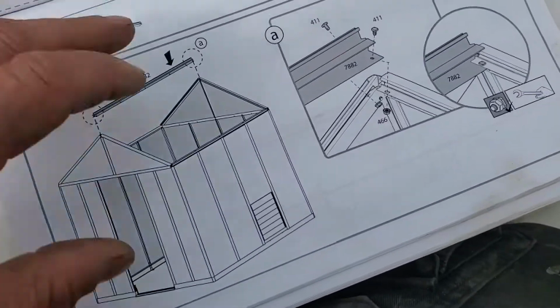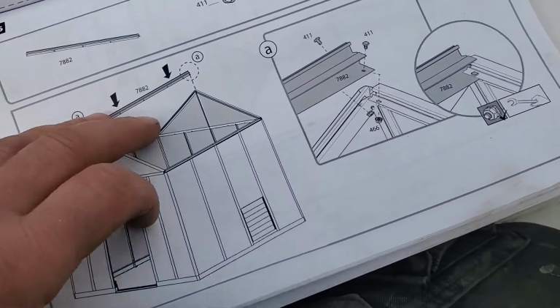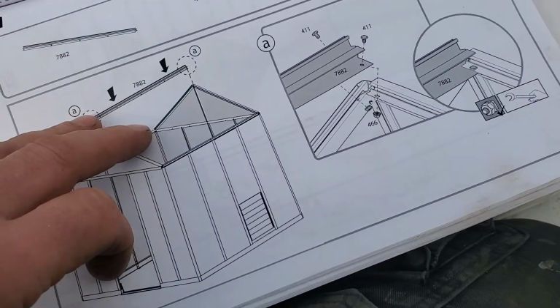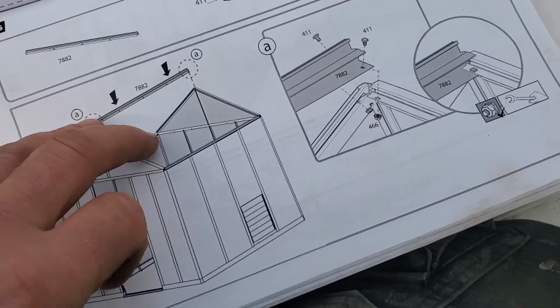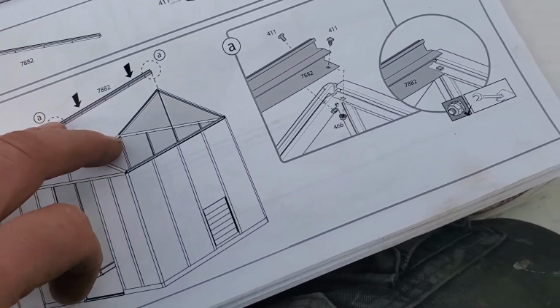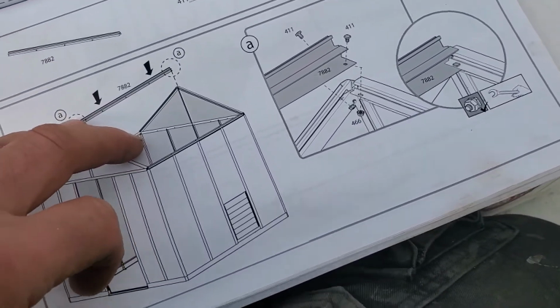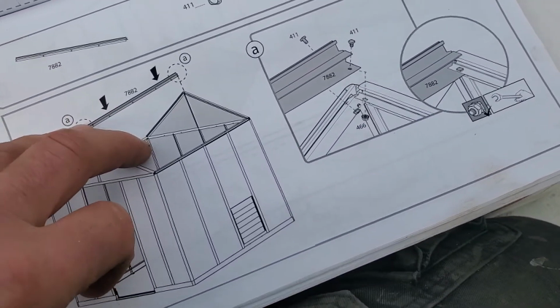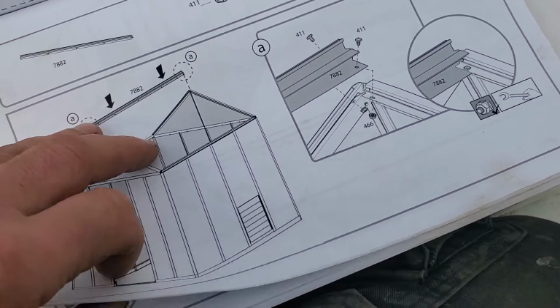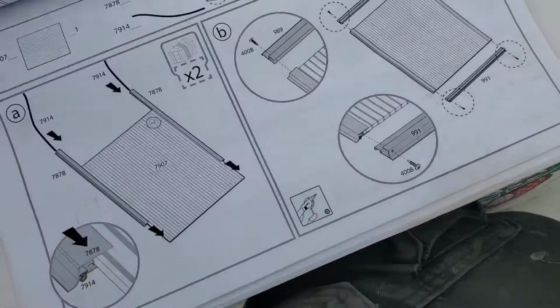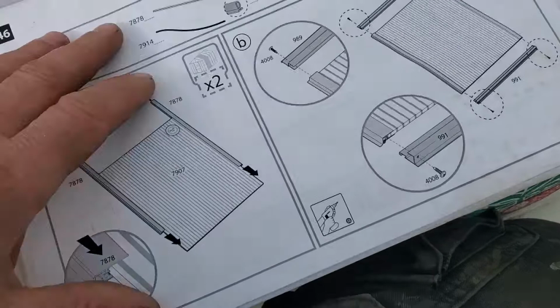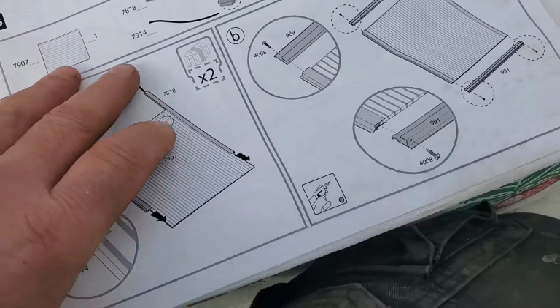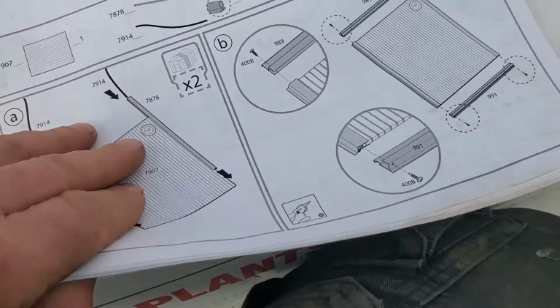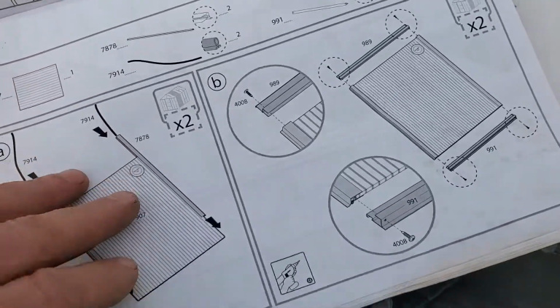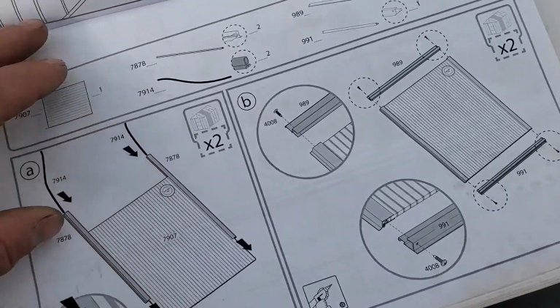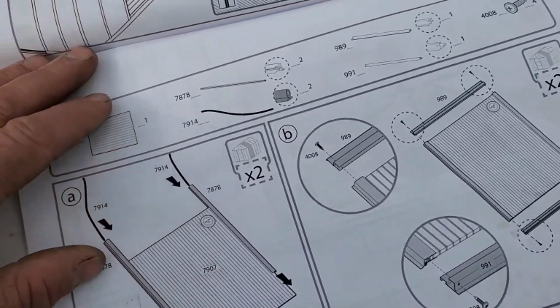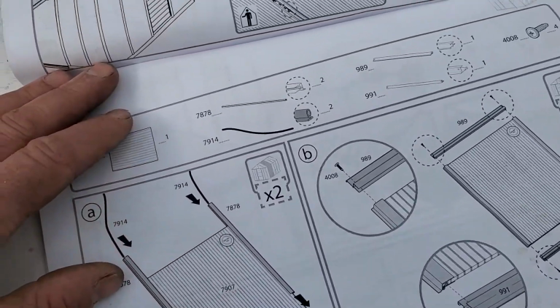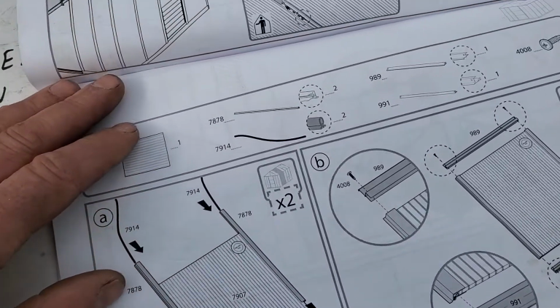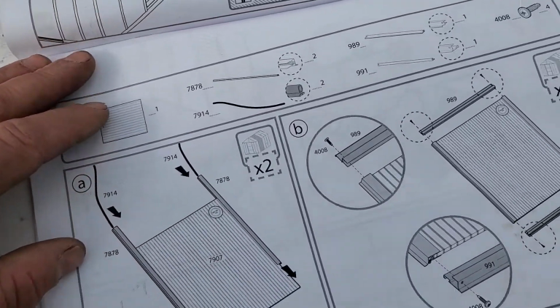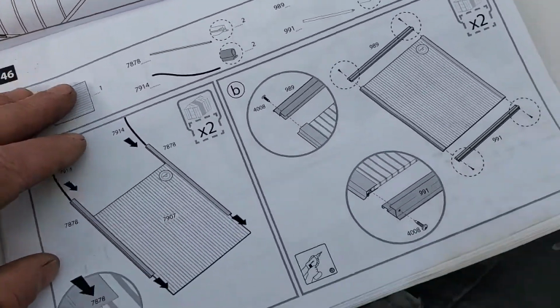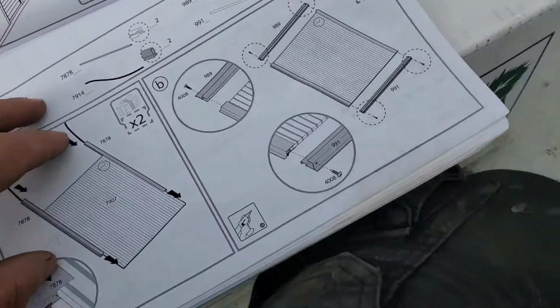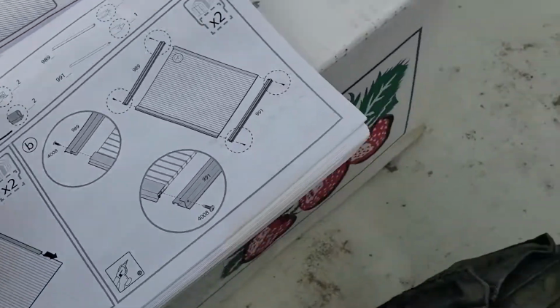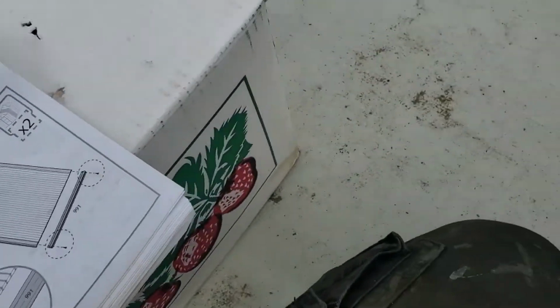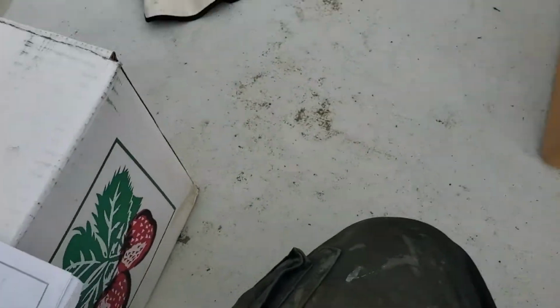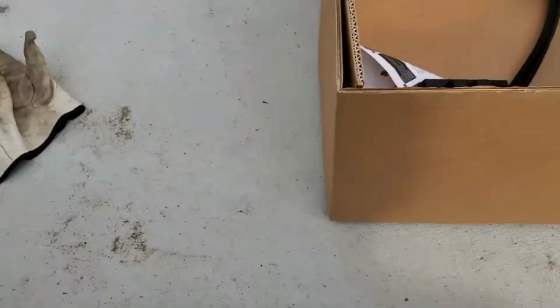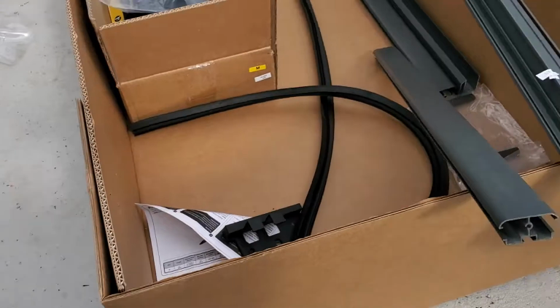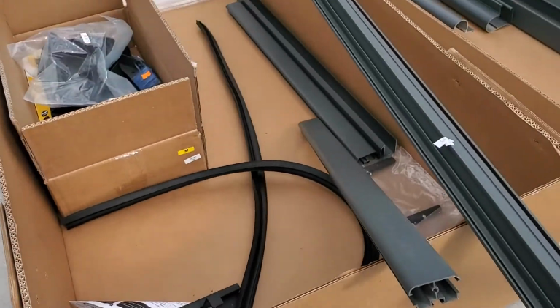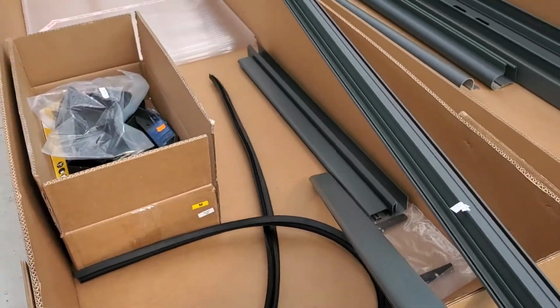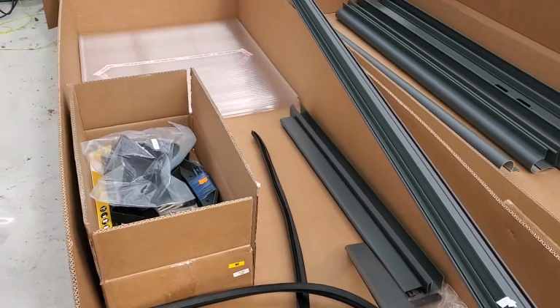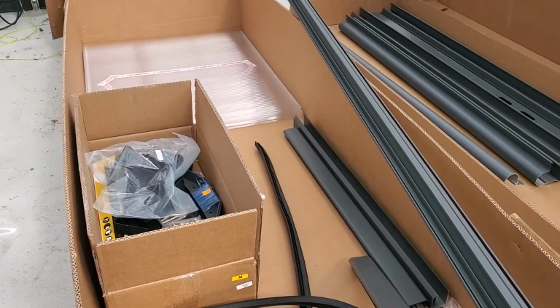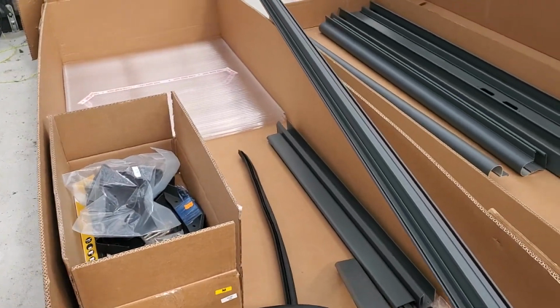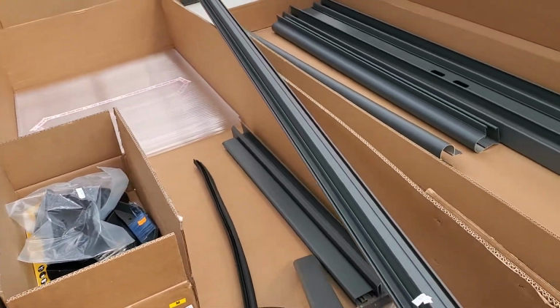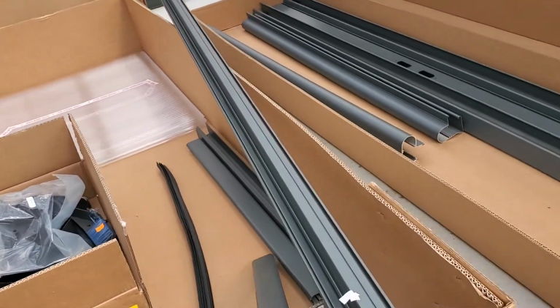And I'm way past all of that. I'm way up here, putting a door together. Now, as you can see, not a lot of parts left.